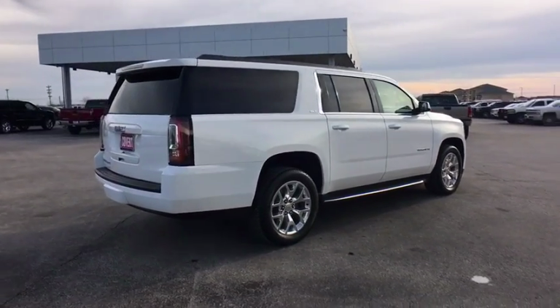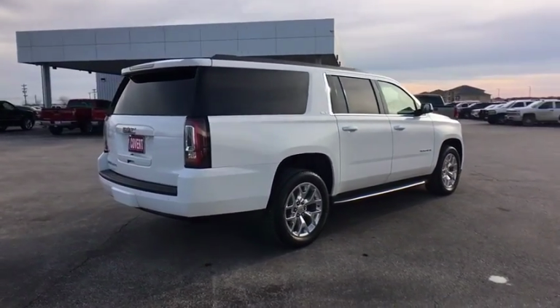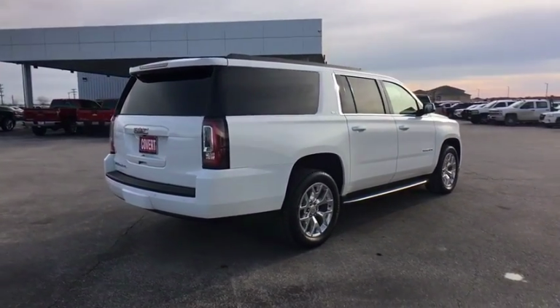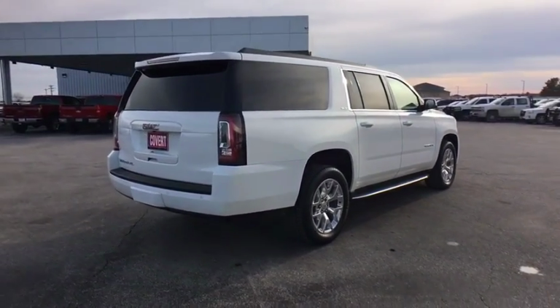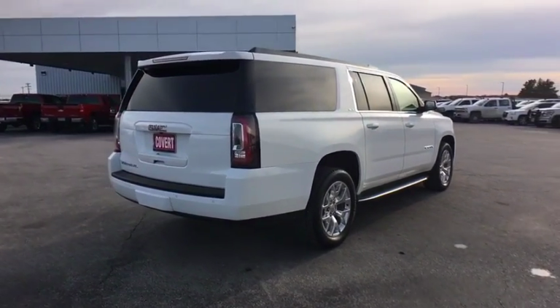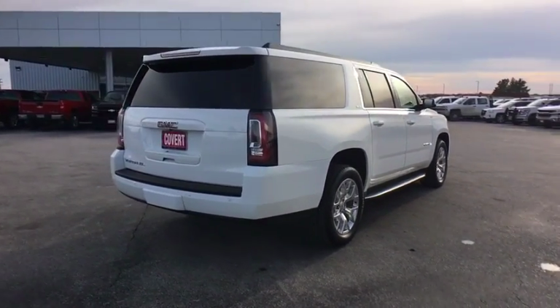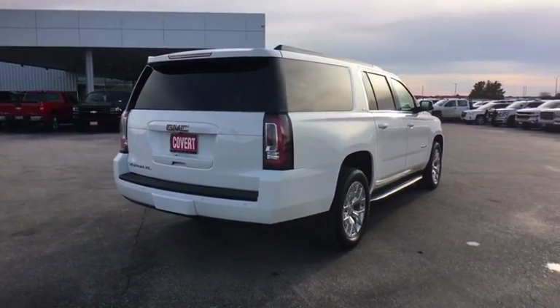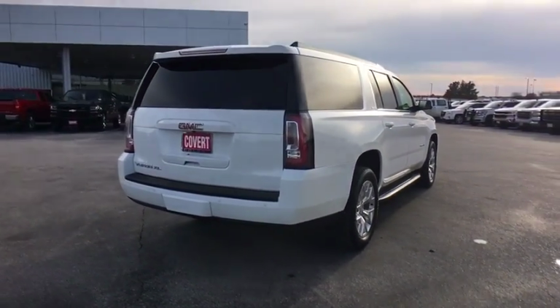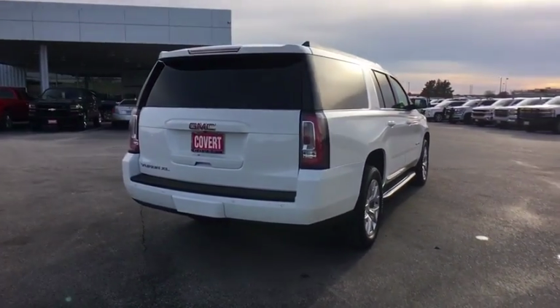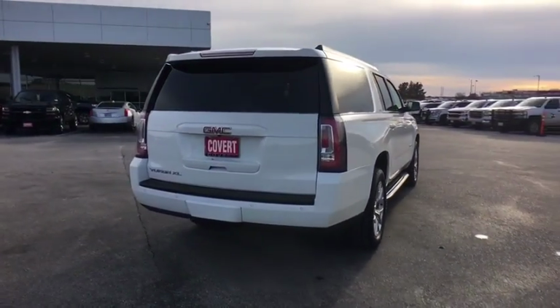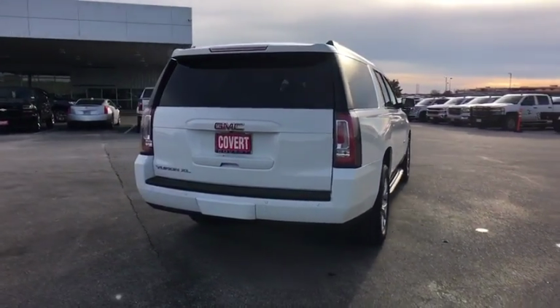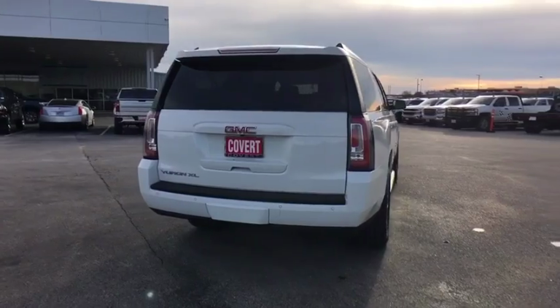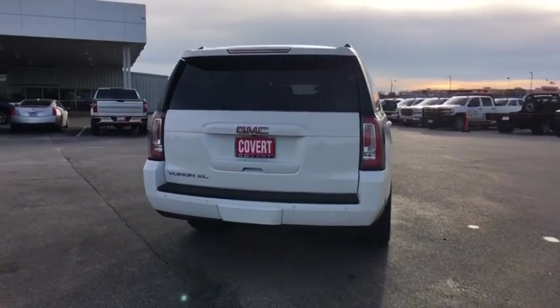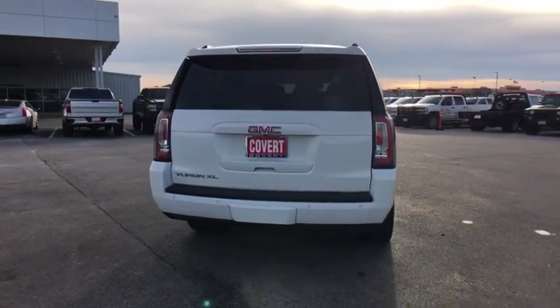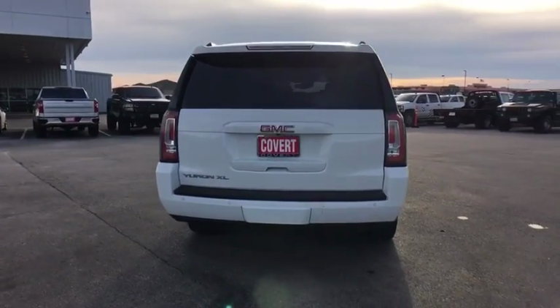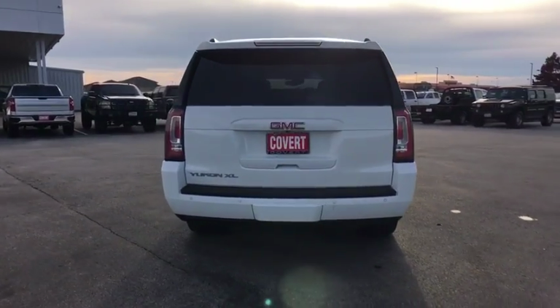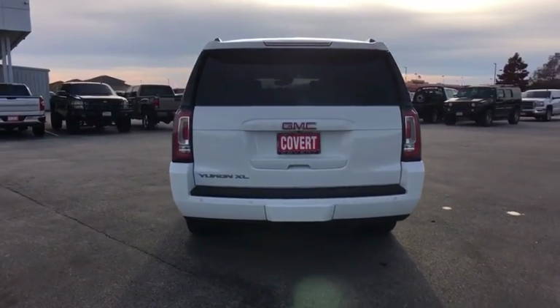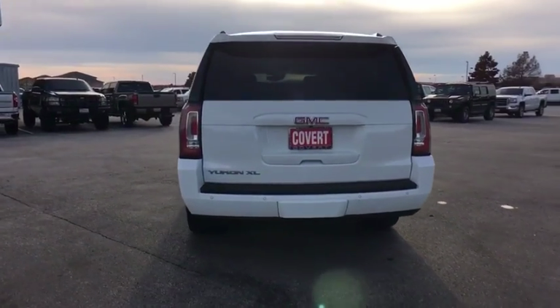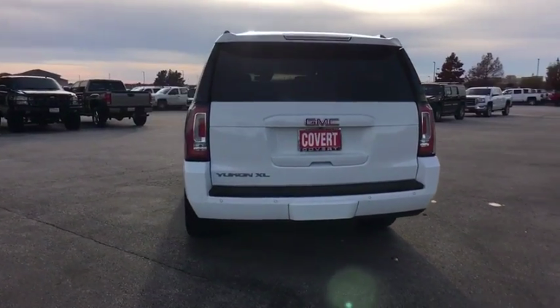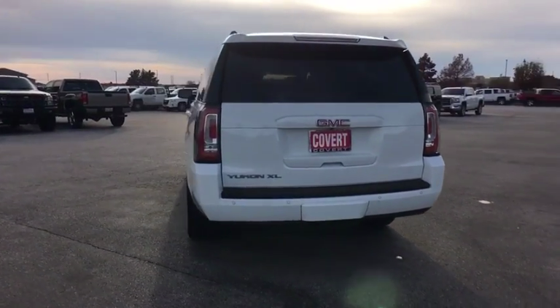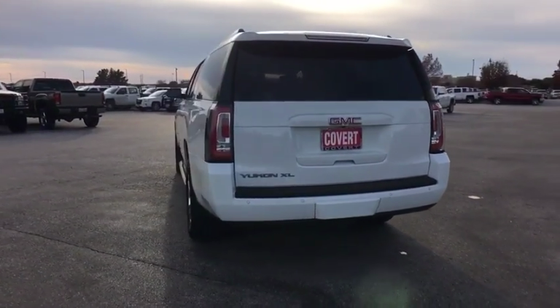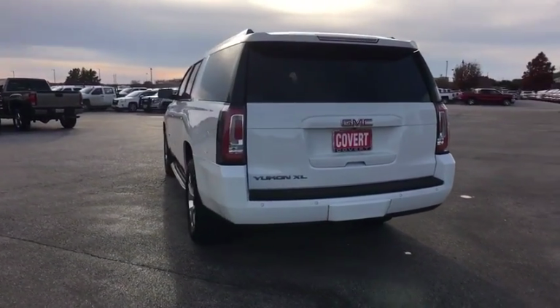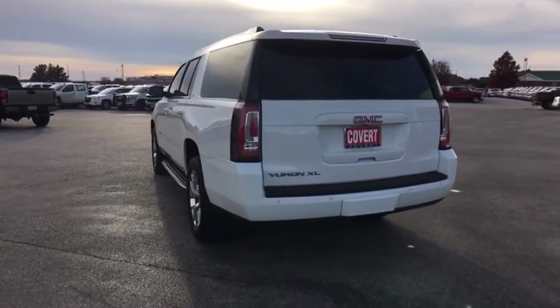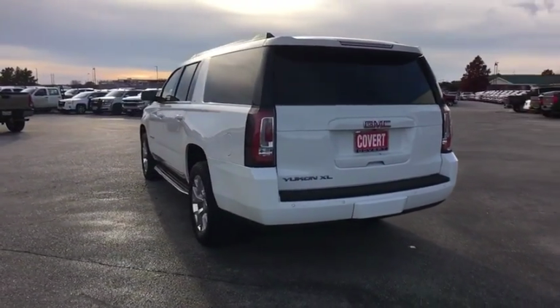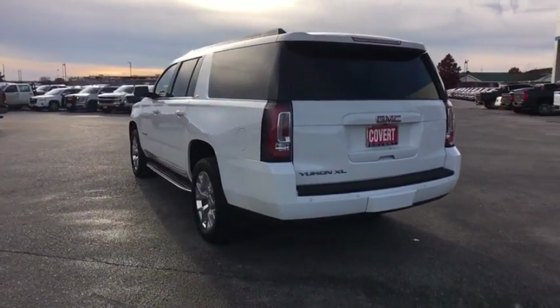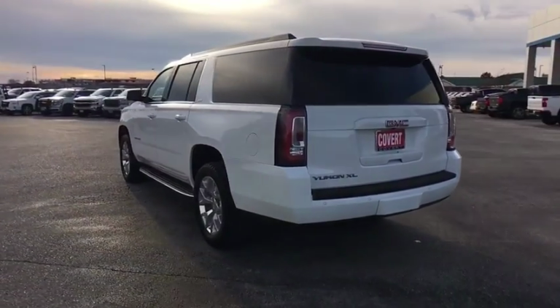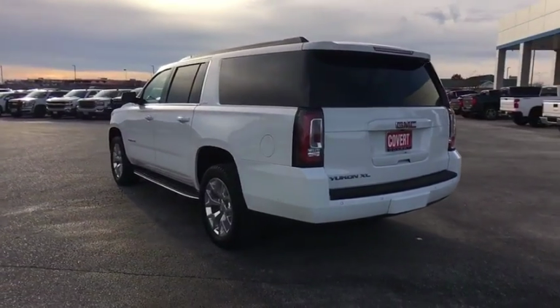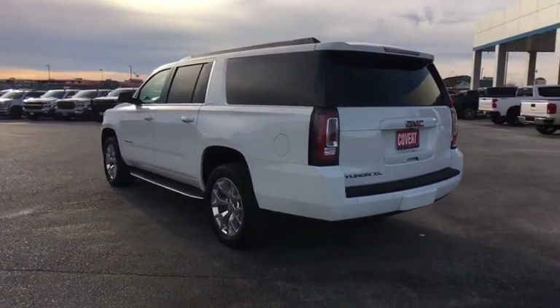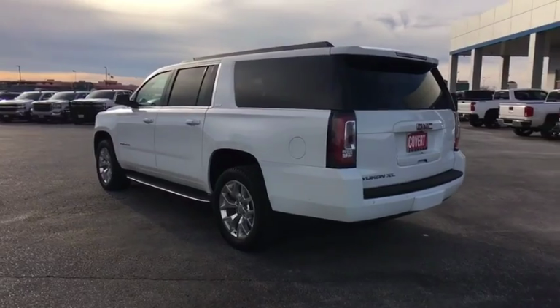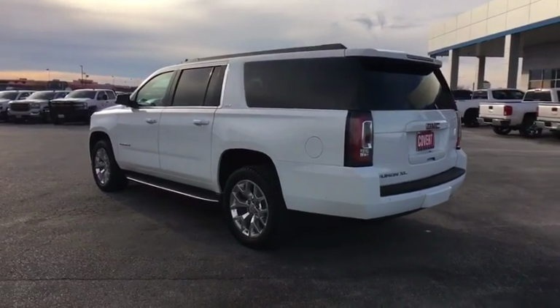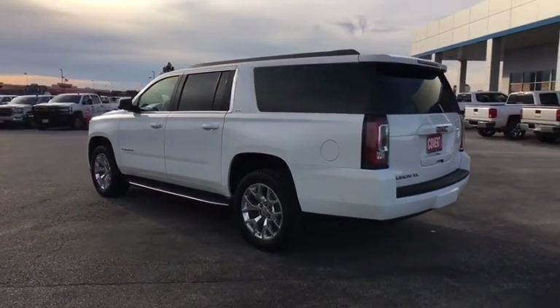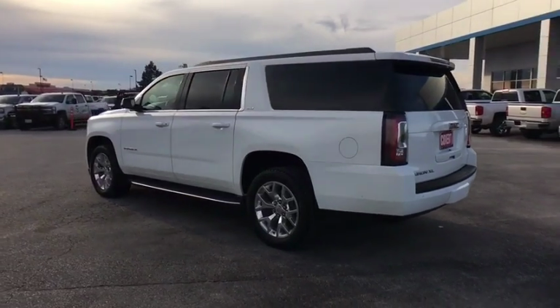Stability control, traction control, remote engine start, anti-lock braking system, steering wheel audio controls, power liftgate, power passenger seat, tow hitch.